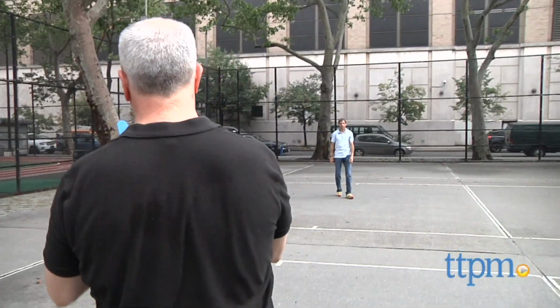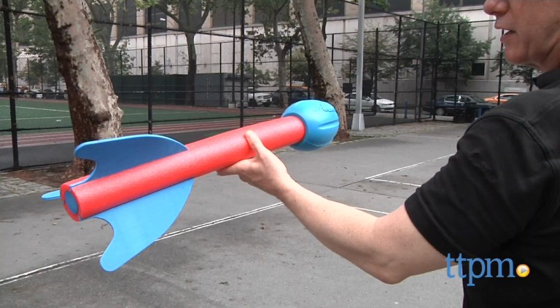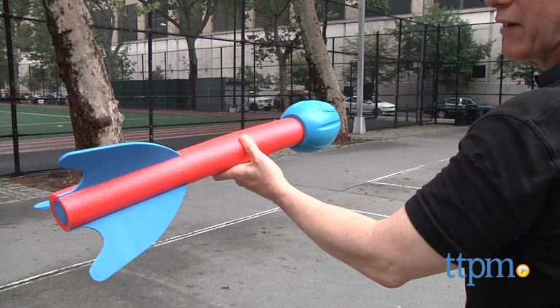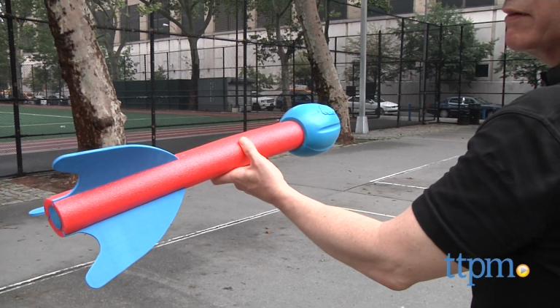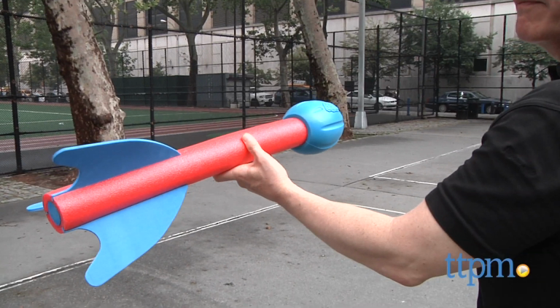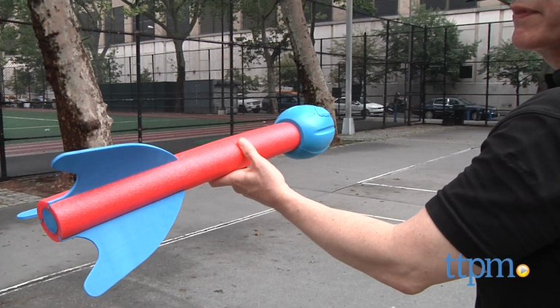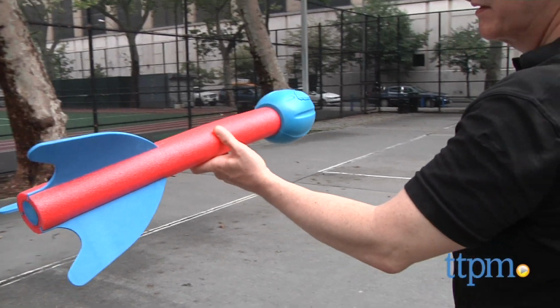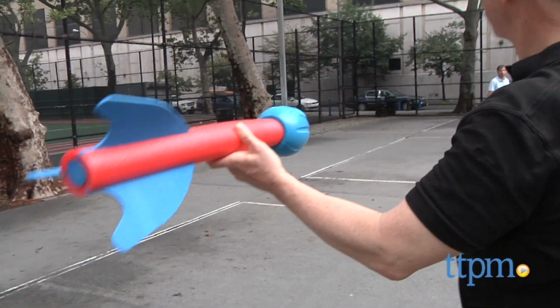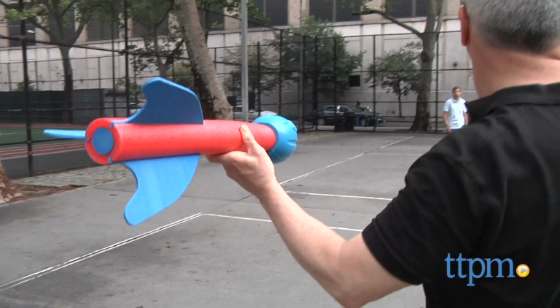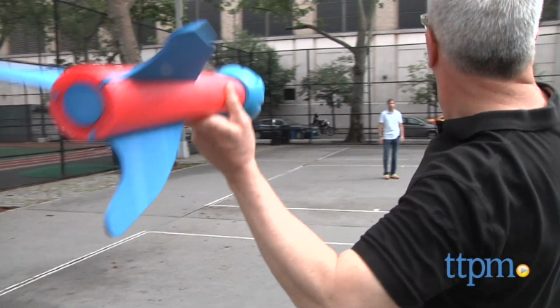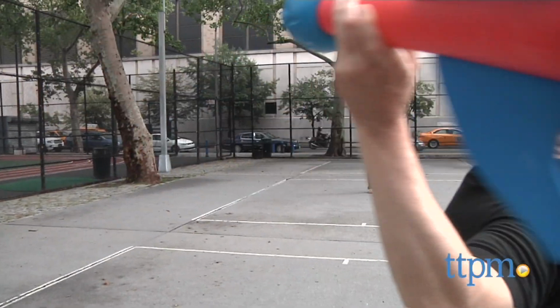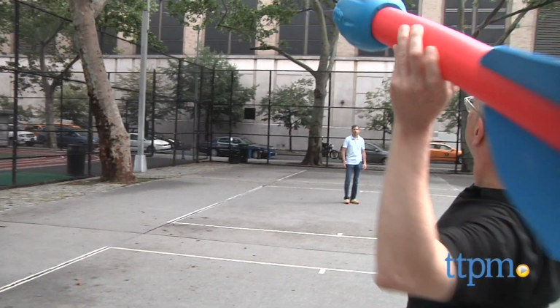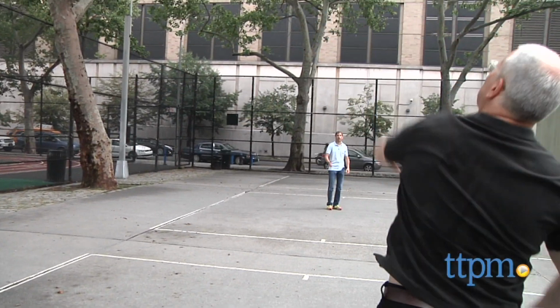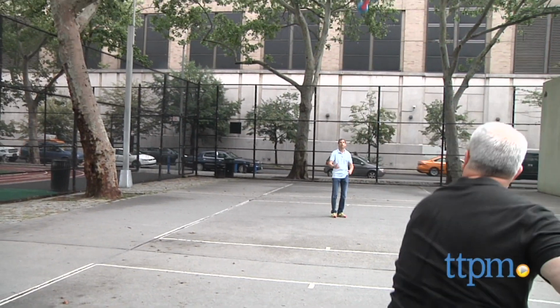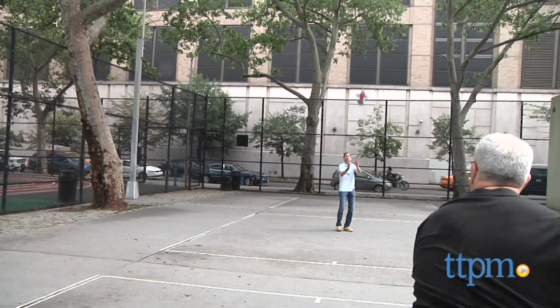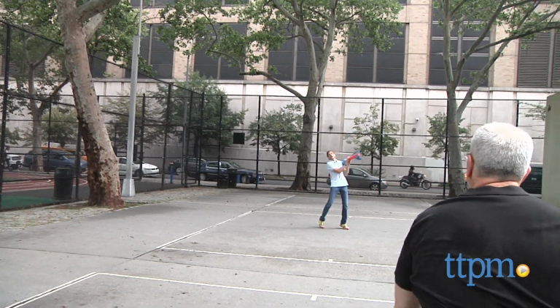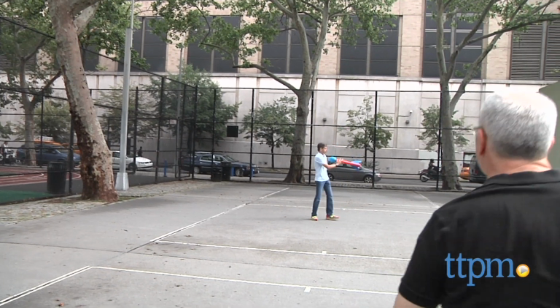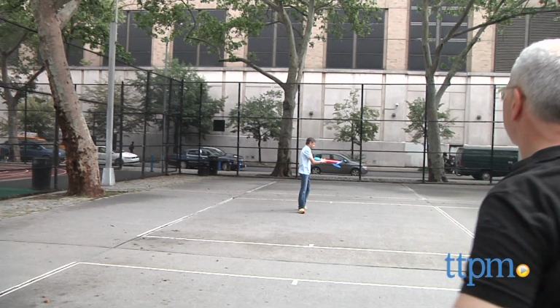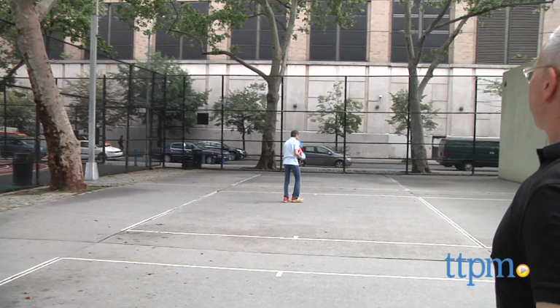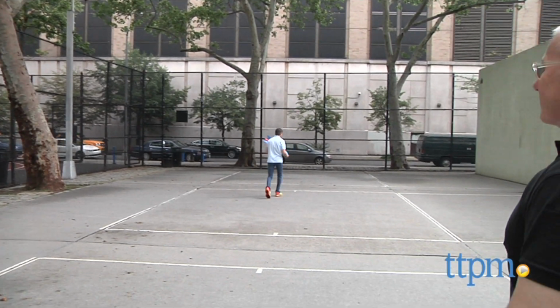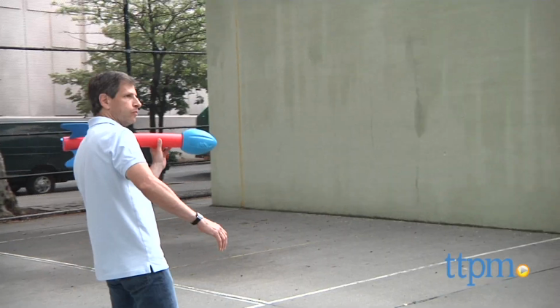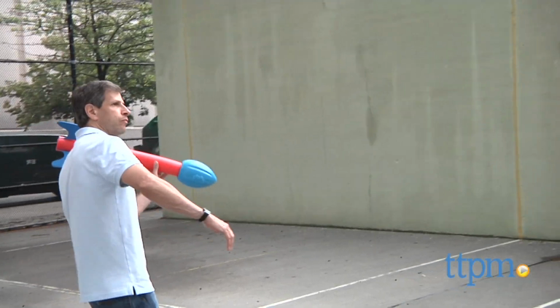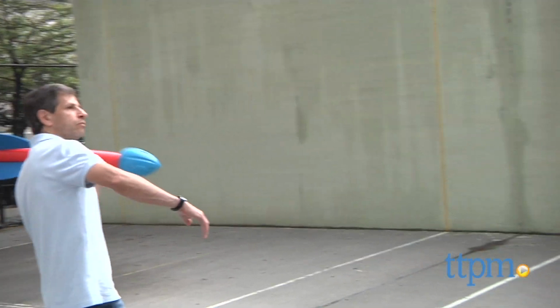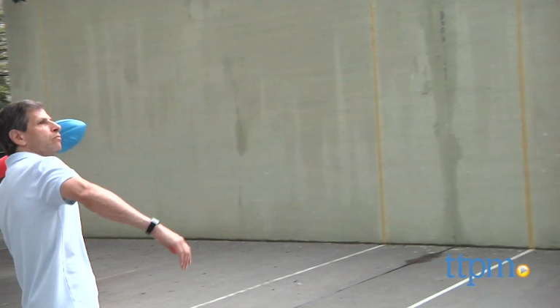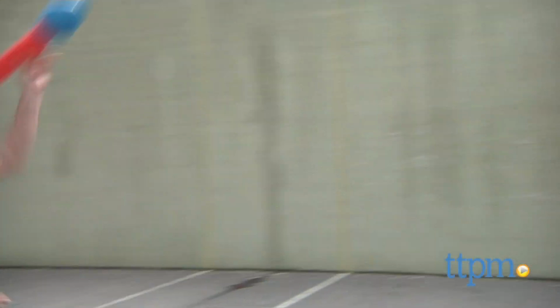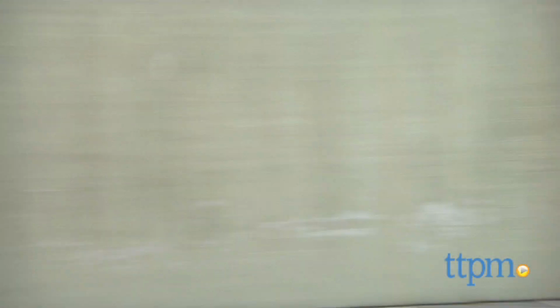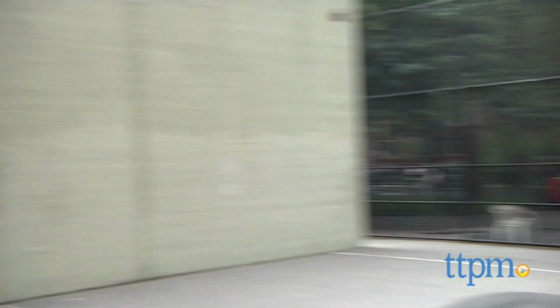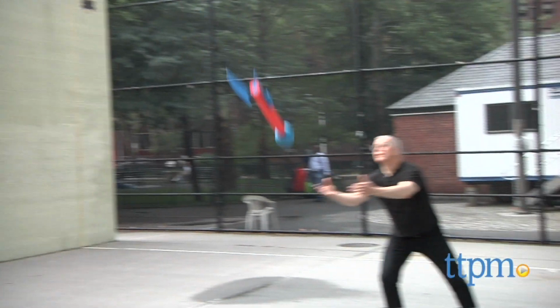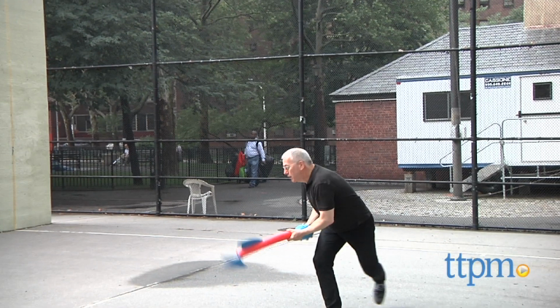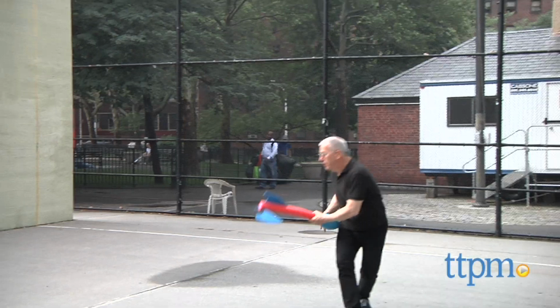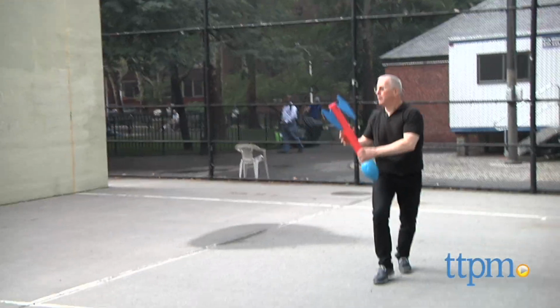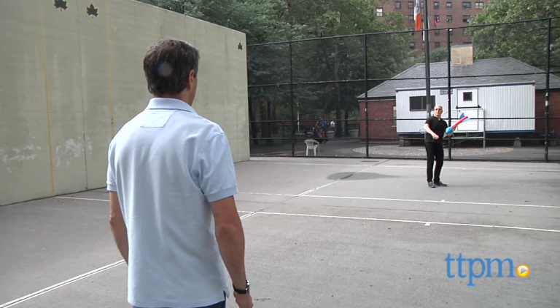The nicely balanced torpedo really flies when kids give it a toss. The company says that it will fly about 300 feet, but it would take a little bit more skill and perhaps strength than Jim and I have to achieve that.